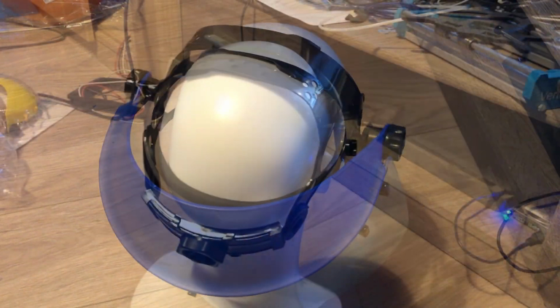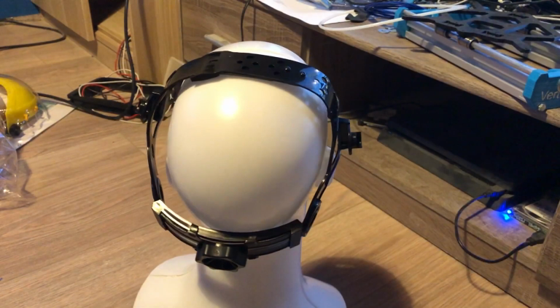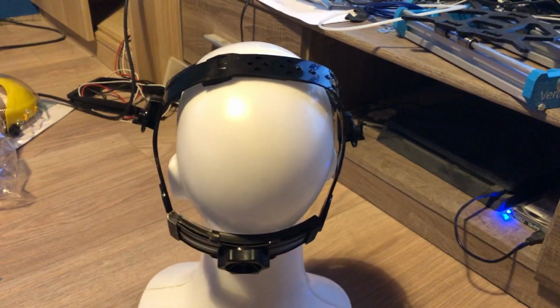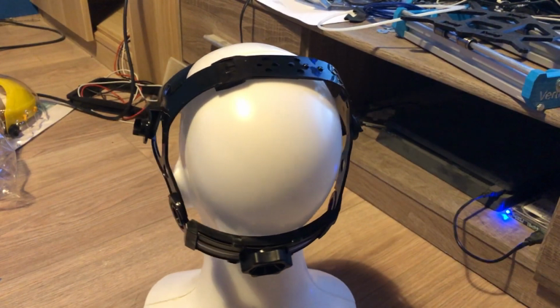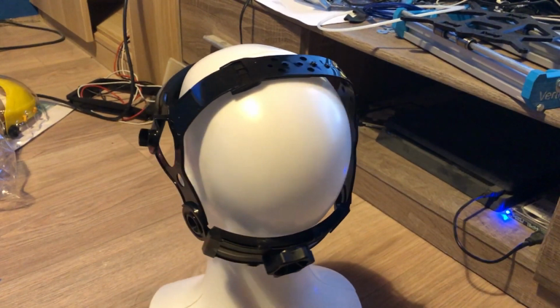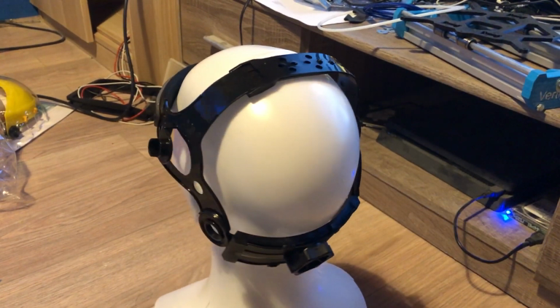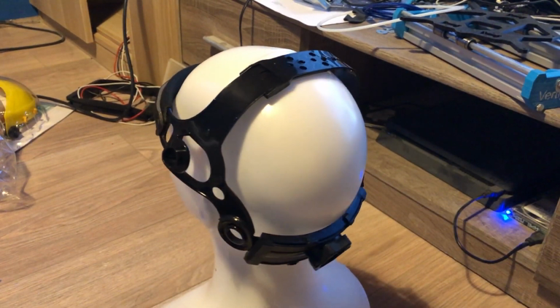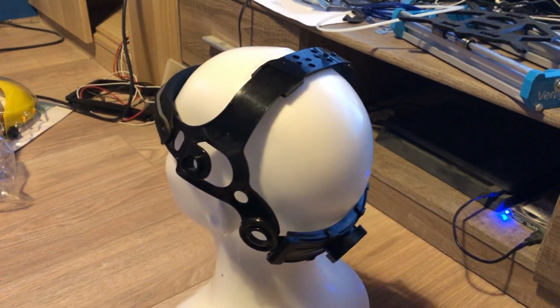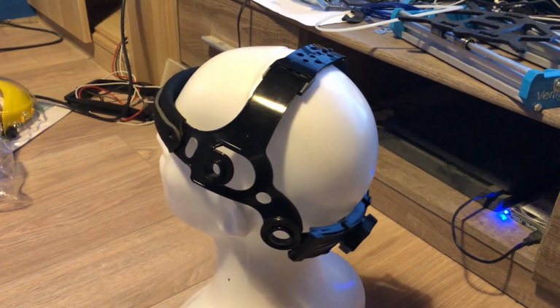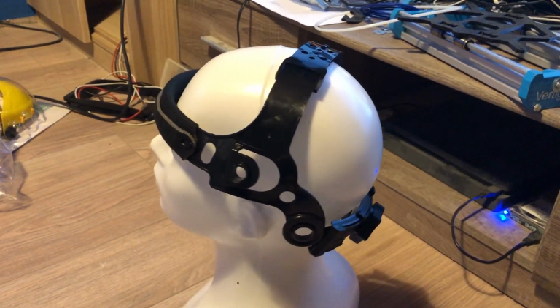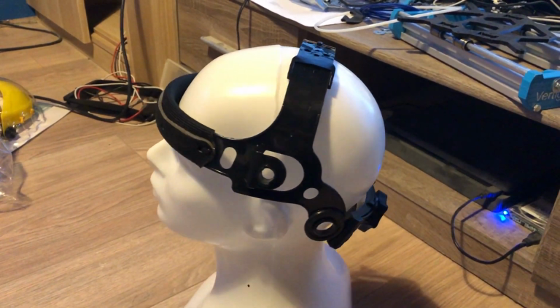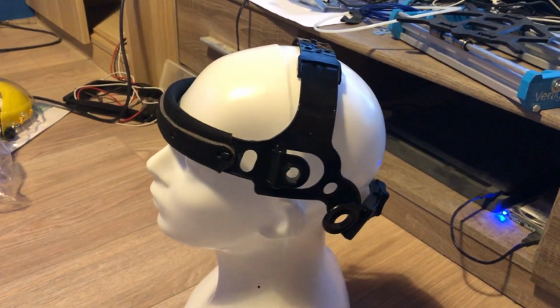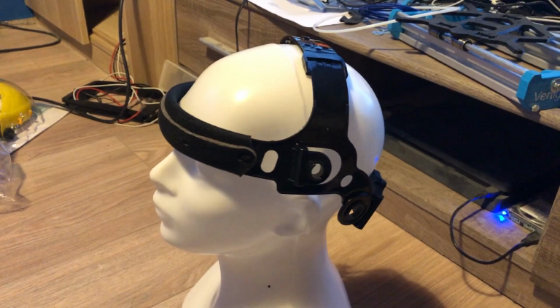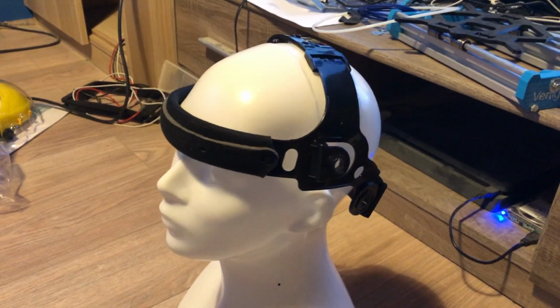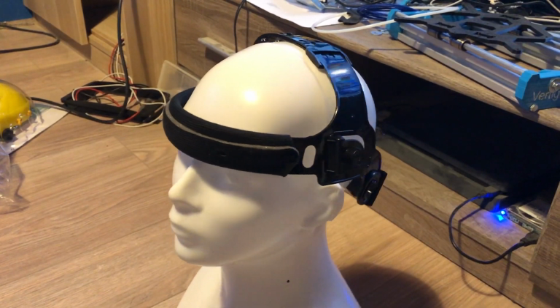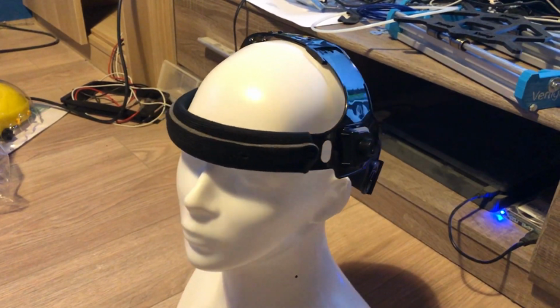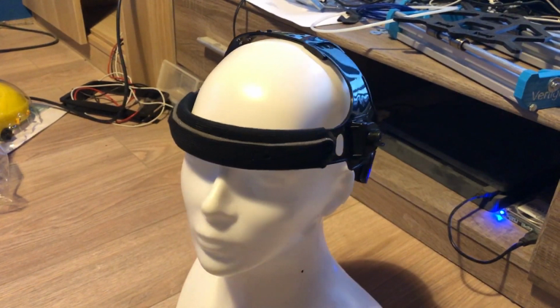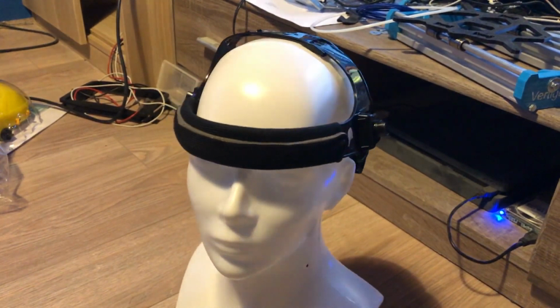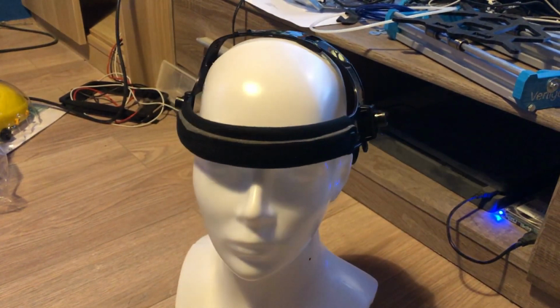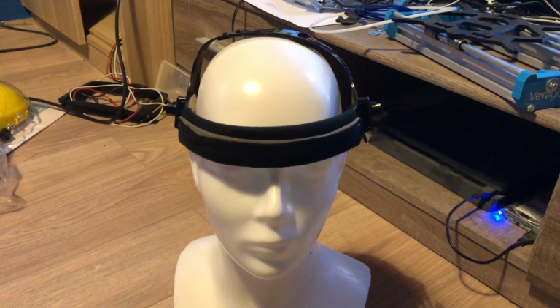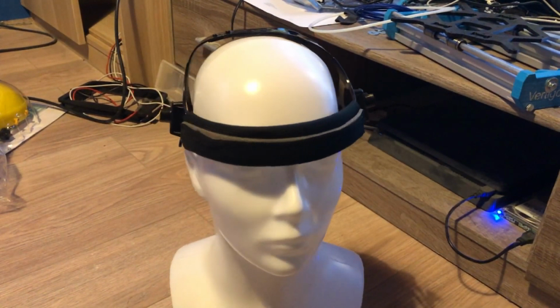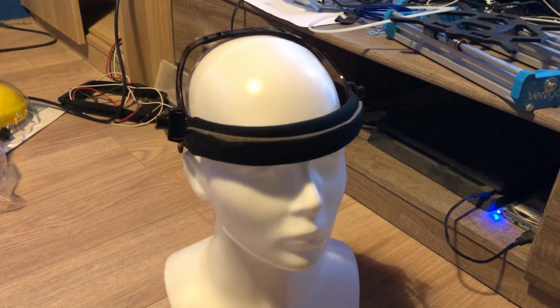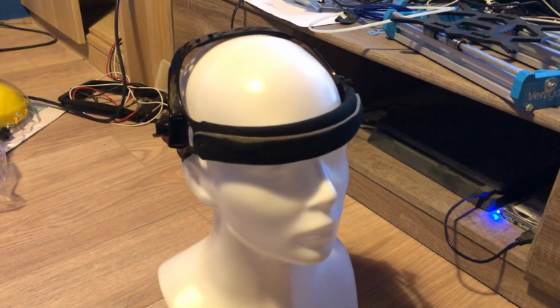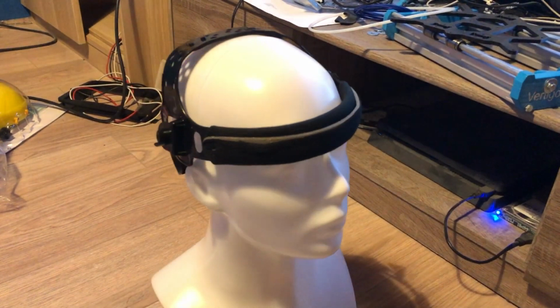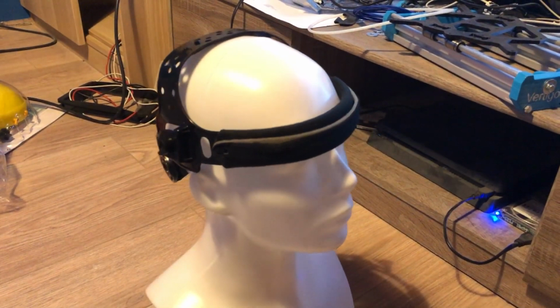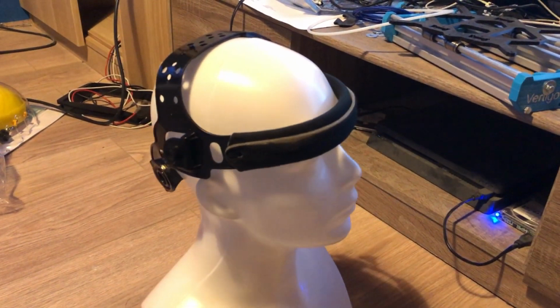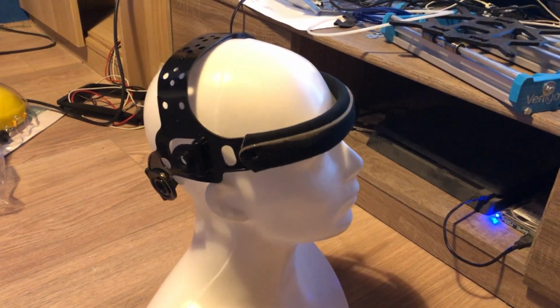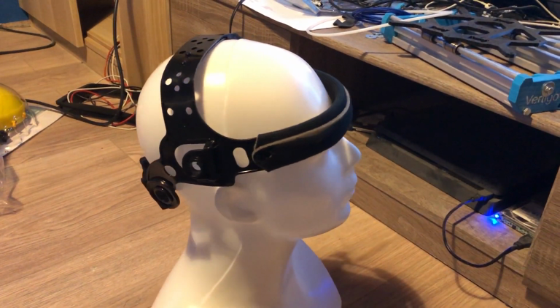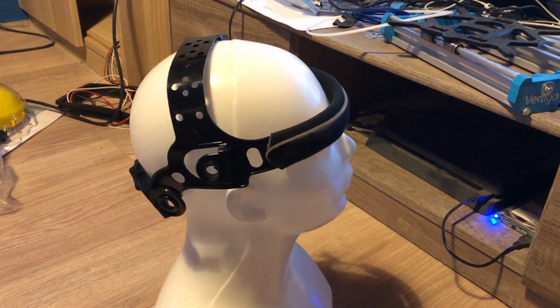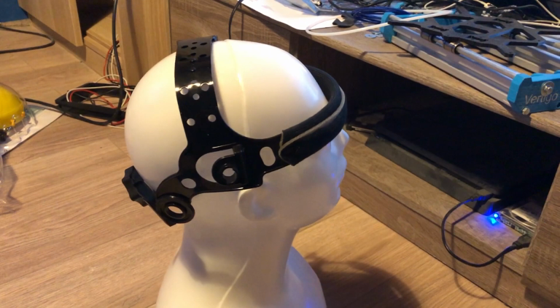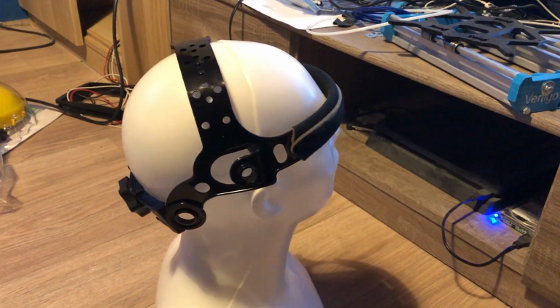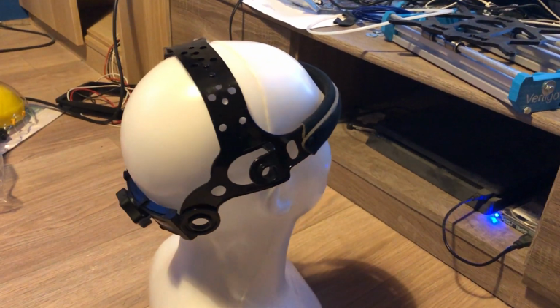Here you can see how it looks without all the useless plastic parts. There is some sort of cushion on the front which is nice — not all headgears have that.